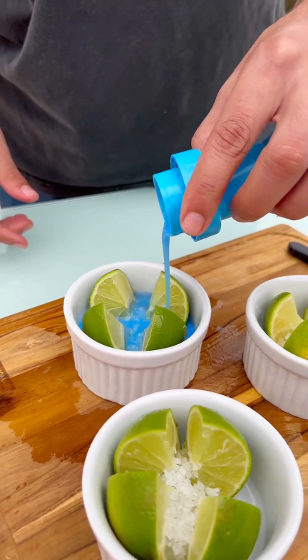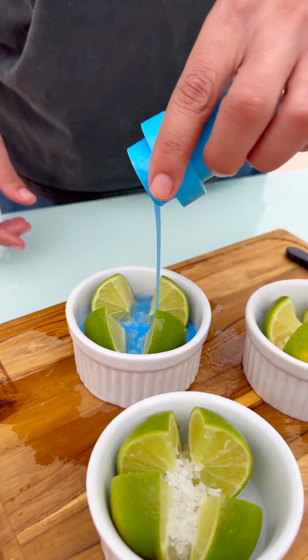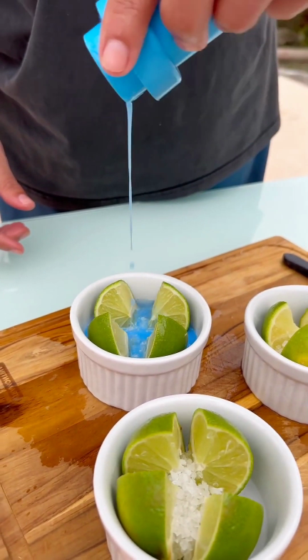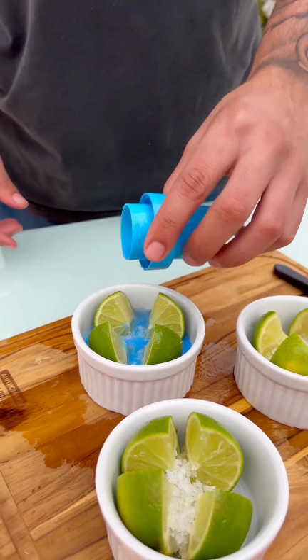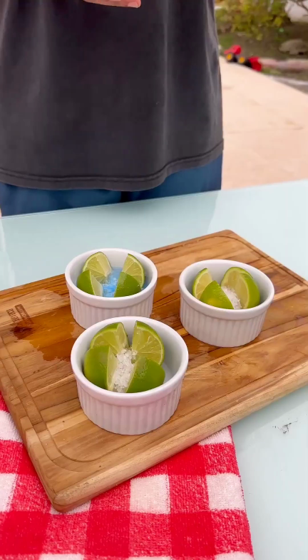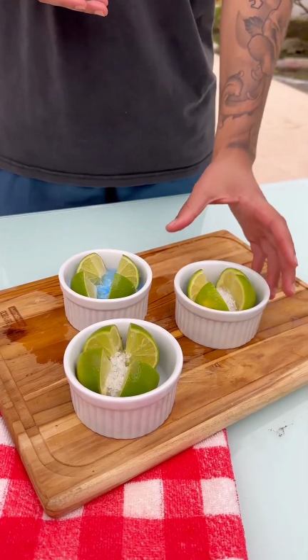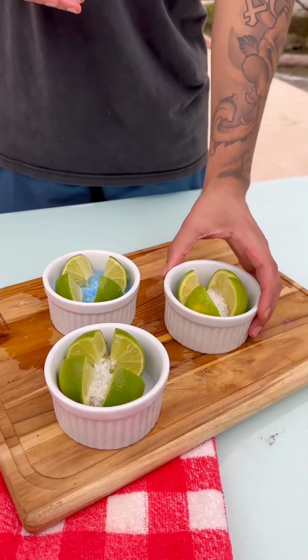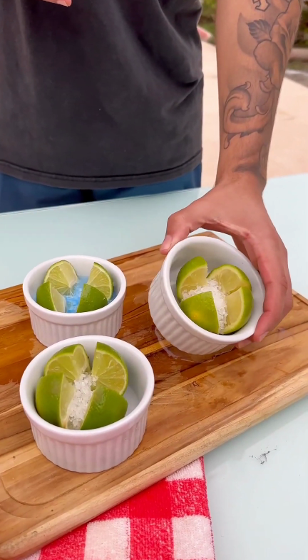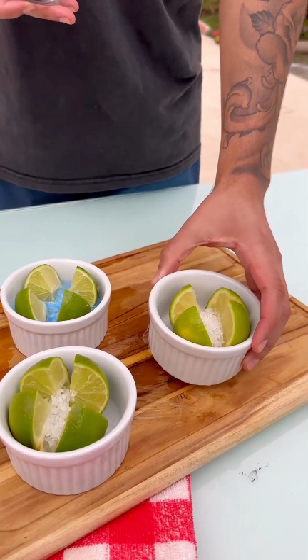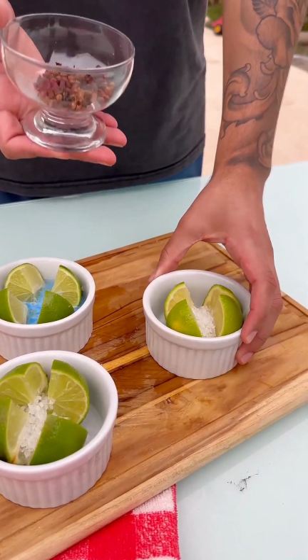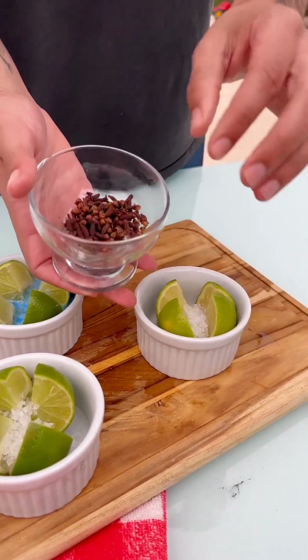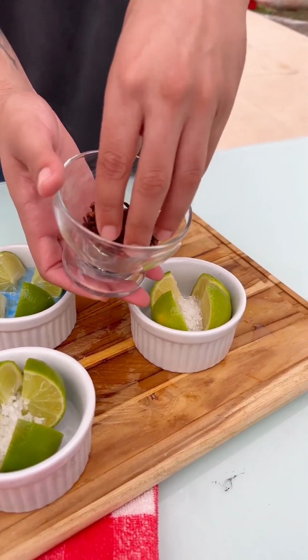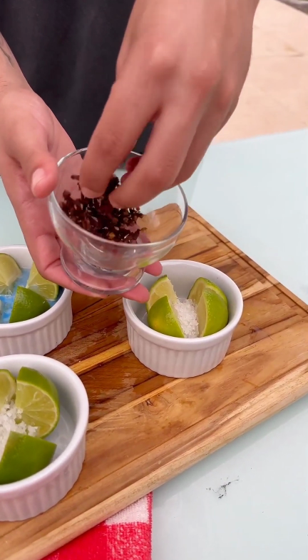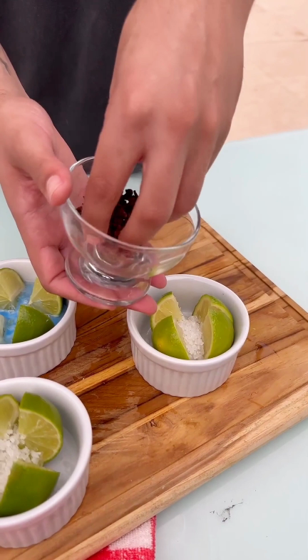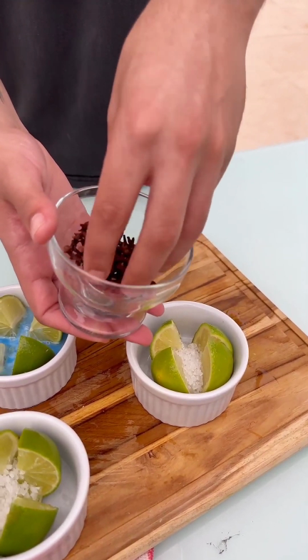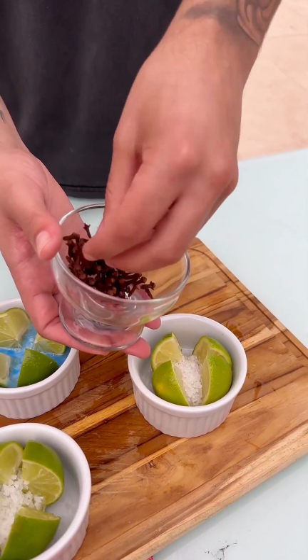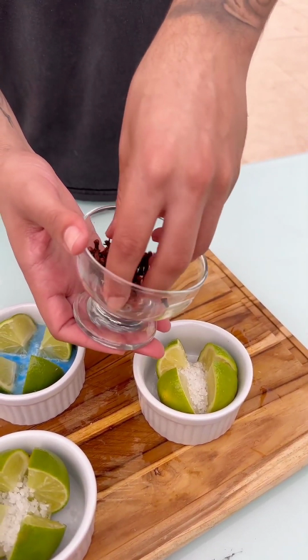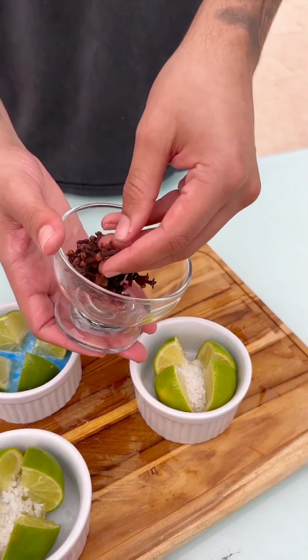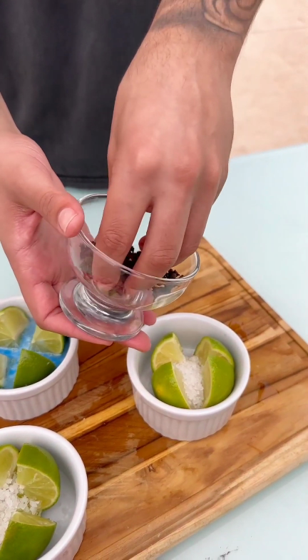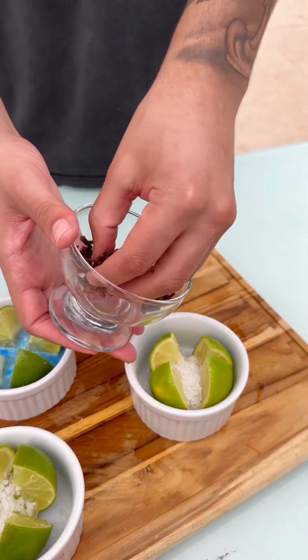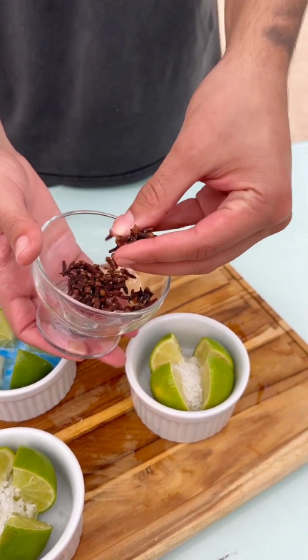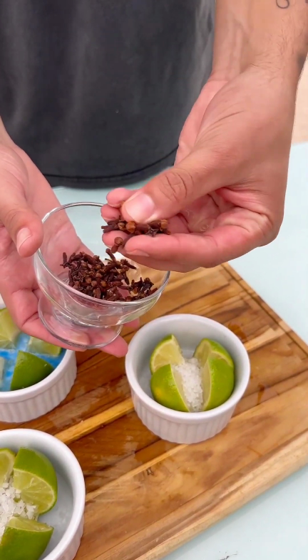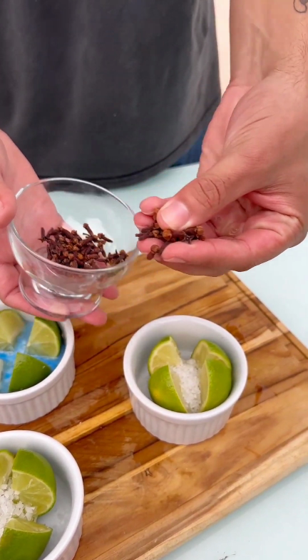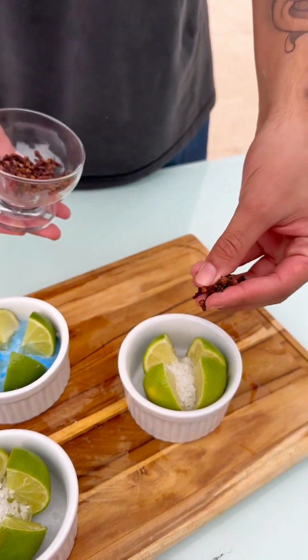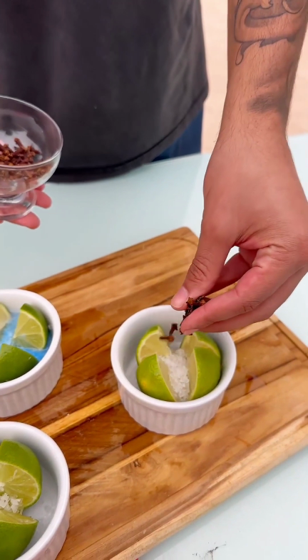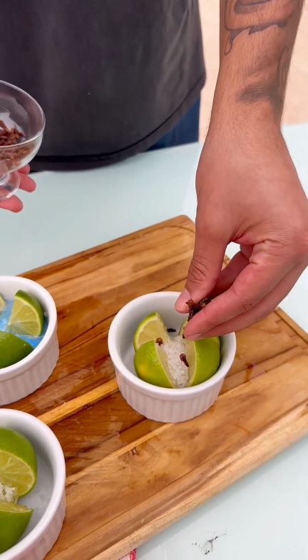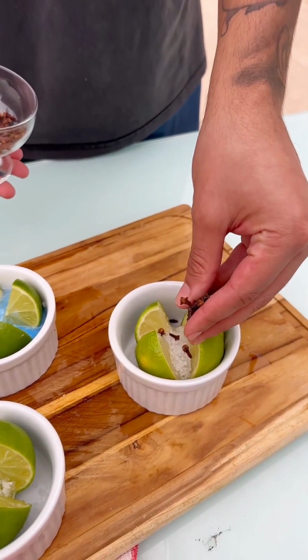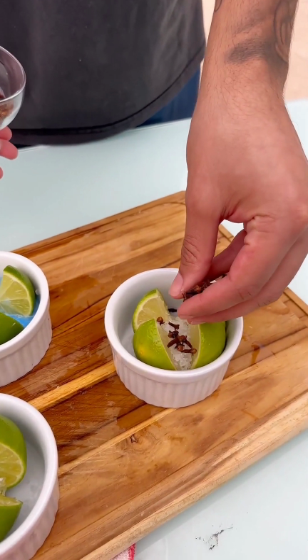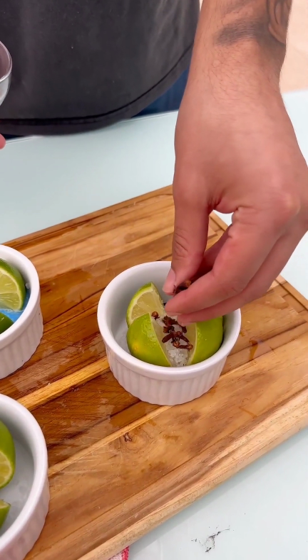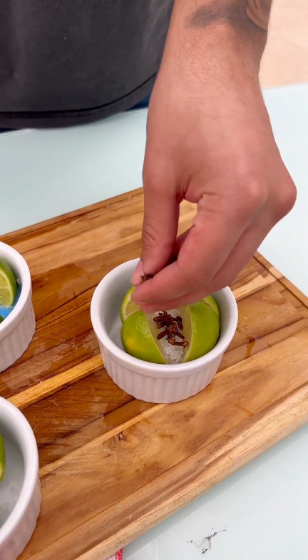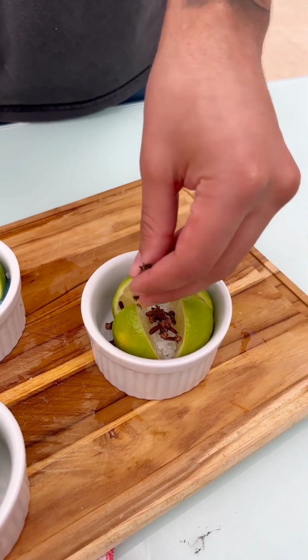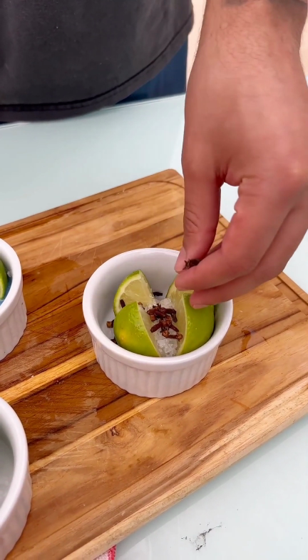And for the last one, I'm going to use cloves because besides the lemon scent, they will also help to scare away insects because they don't like the smell of cloves — especially mosquitoes, which is great. So add a few cloves, and that's it.